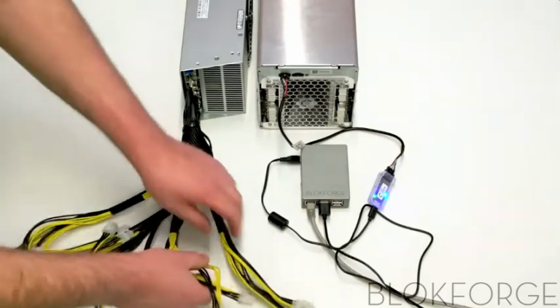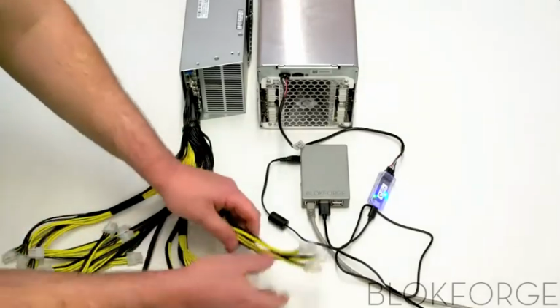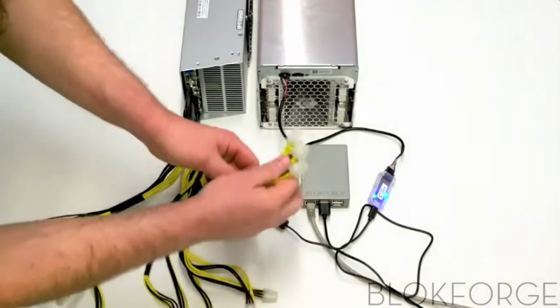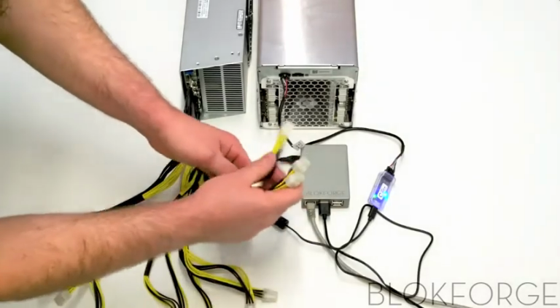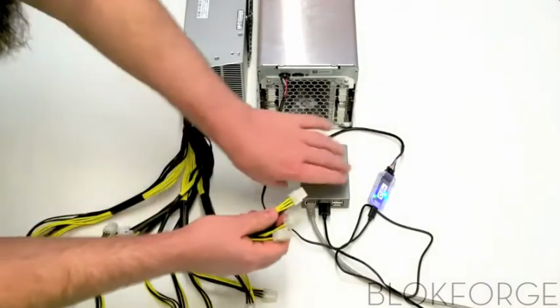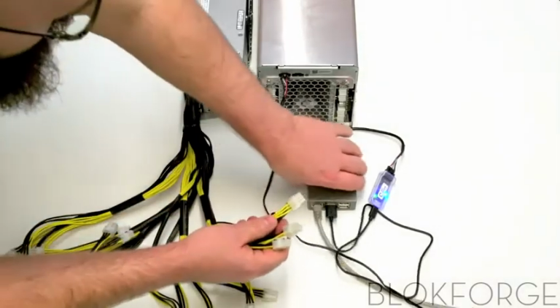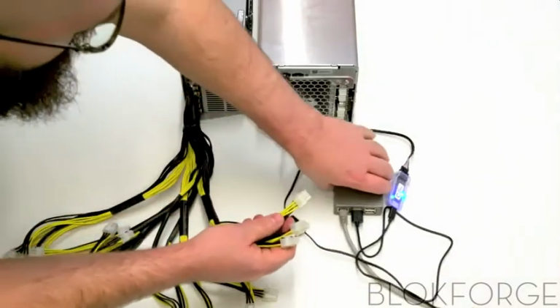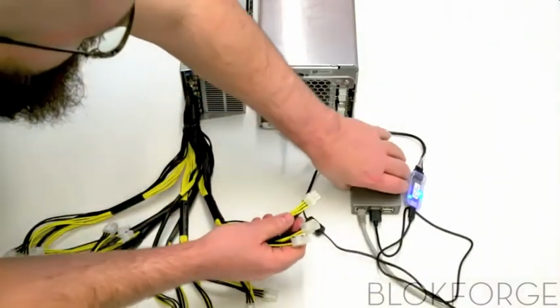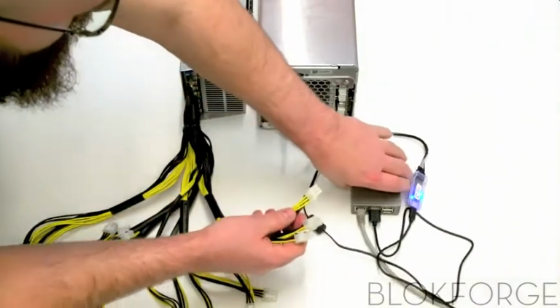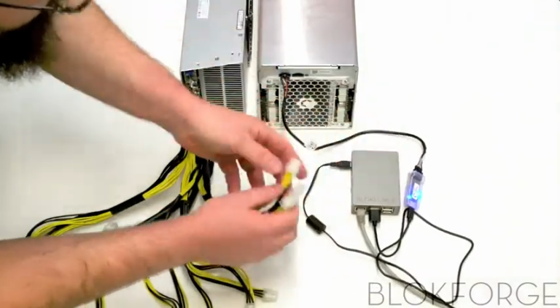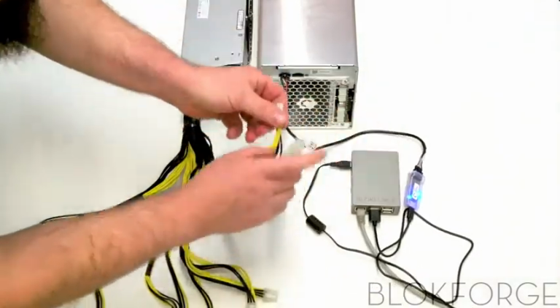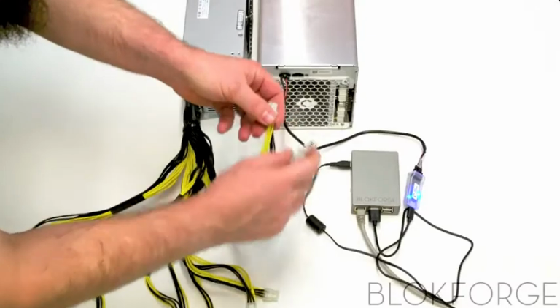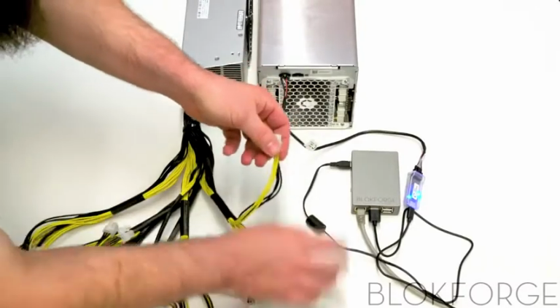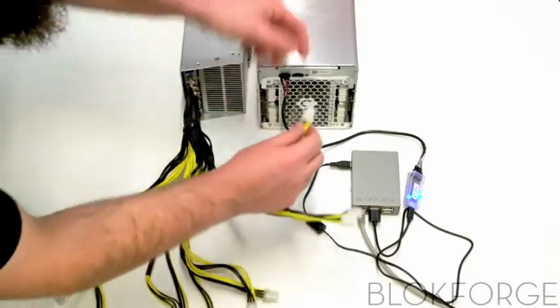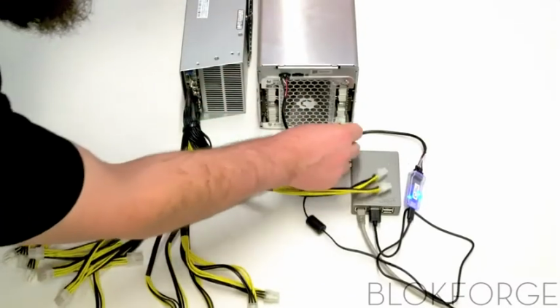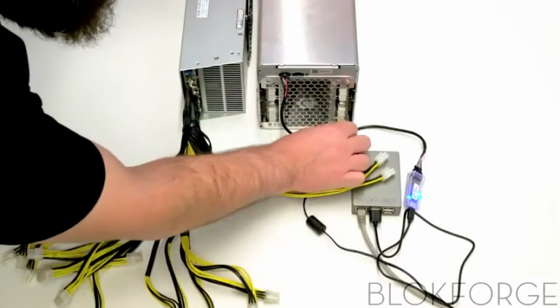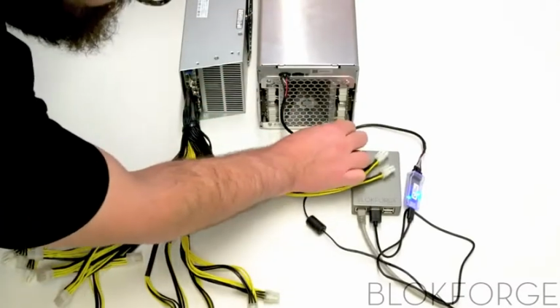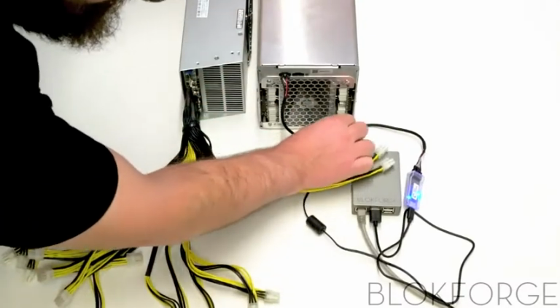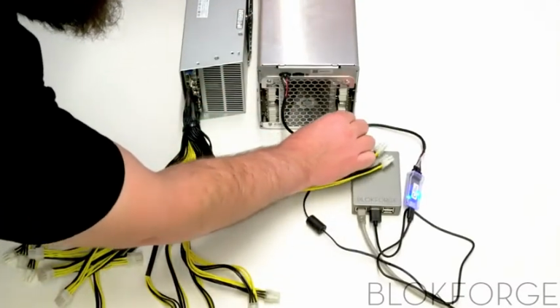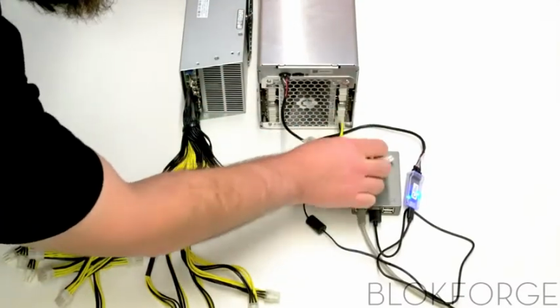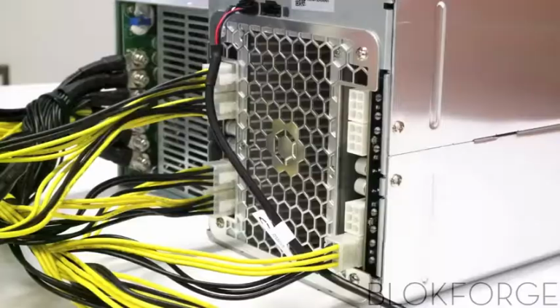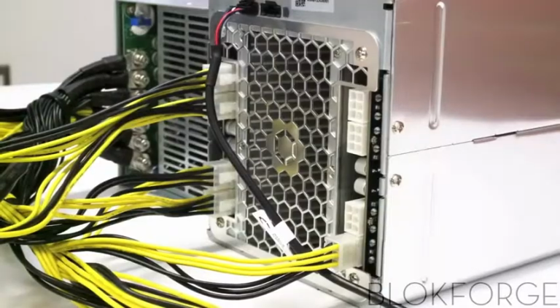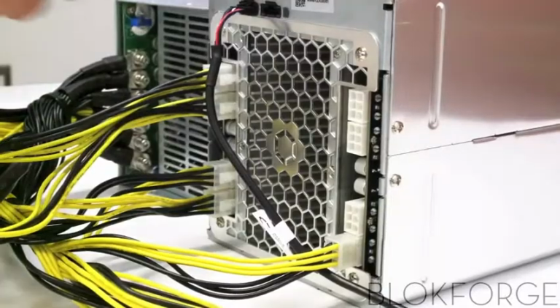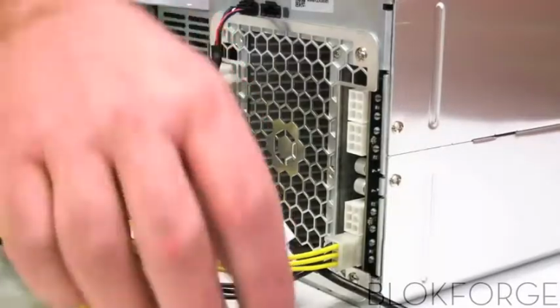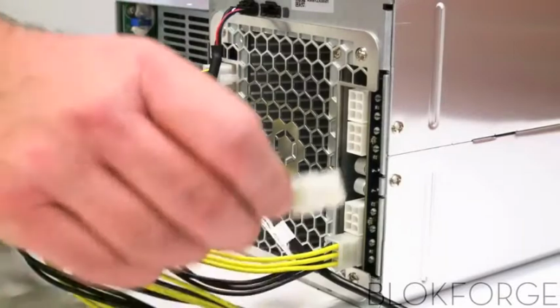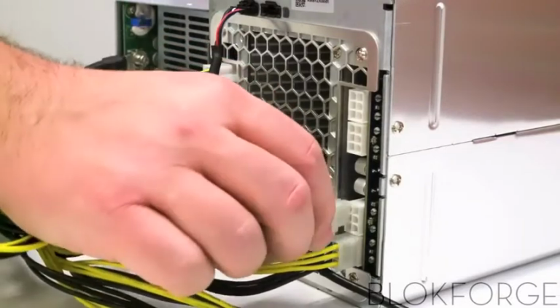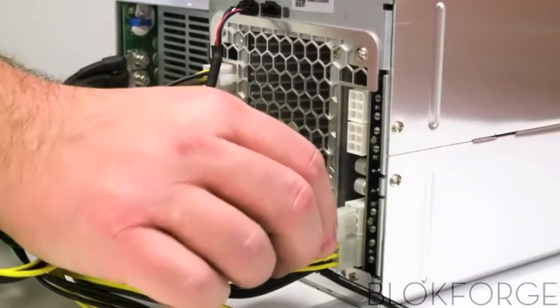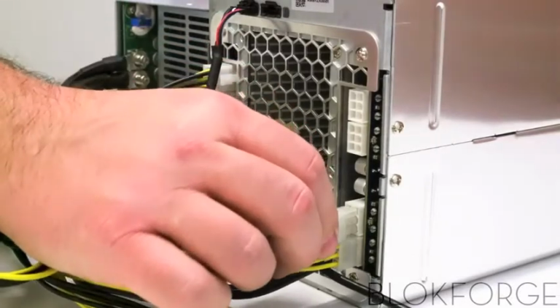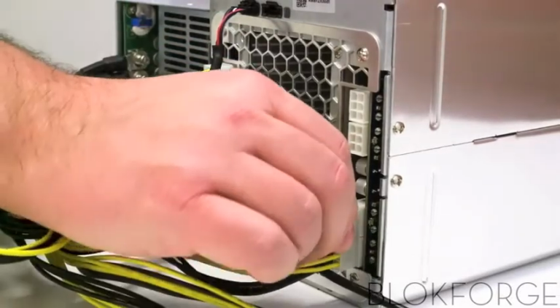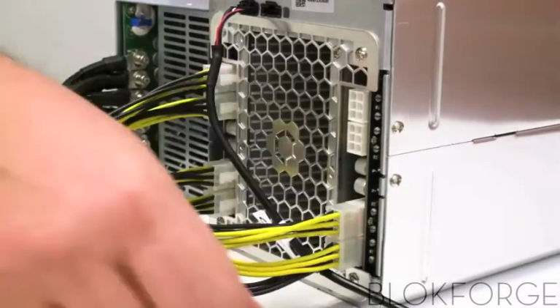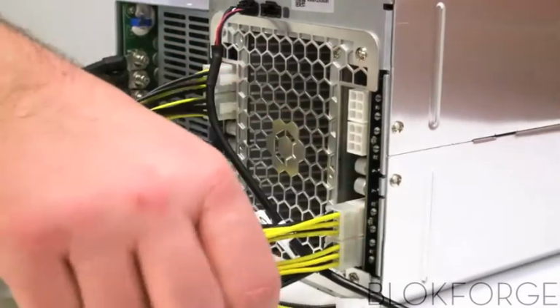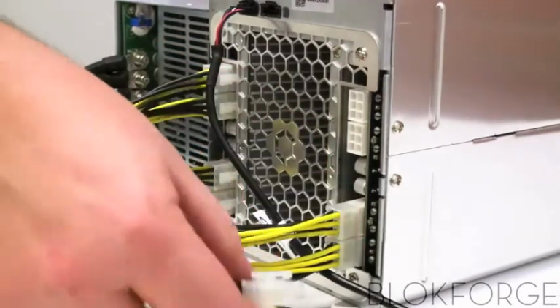Now connect eight of the six-pin plugs from your power supply unit to your miner. Remember, your power supply unit must have a max wattage output meeting or exceeding the miner's power consumption wattage in order for the miner to run.